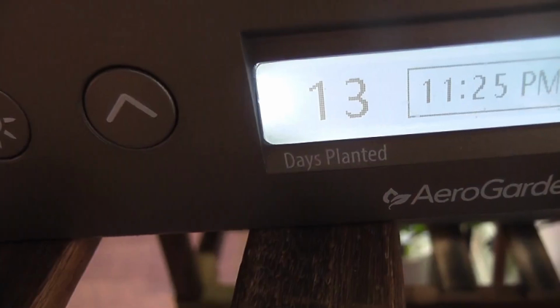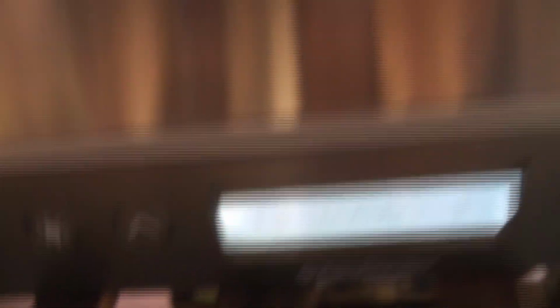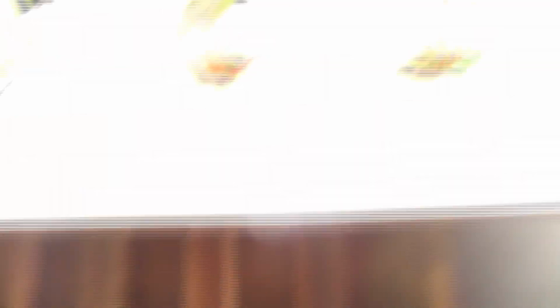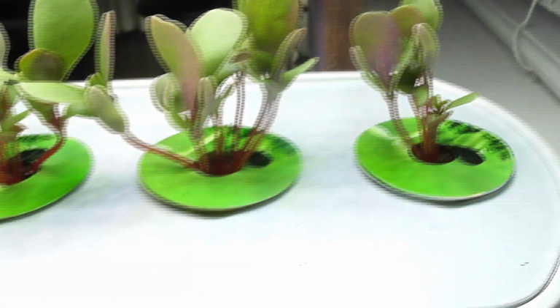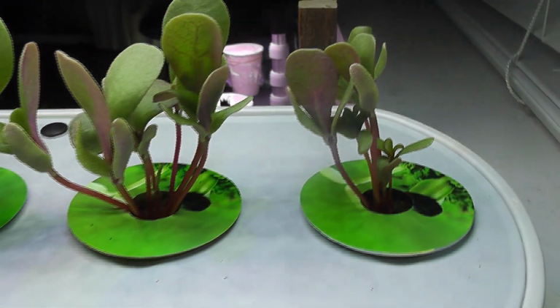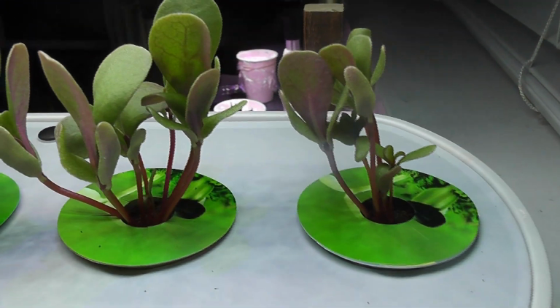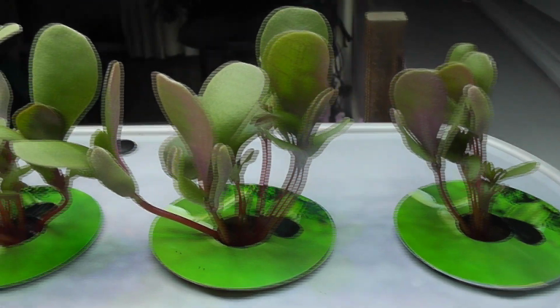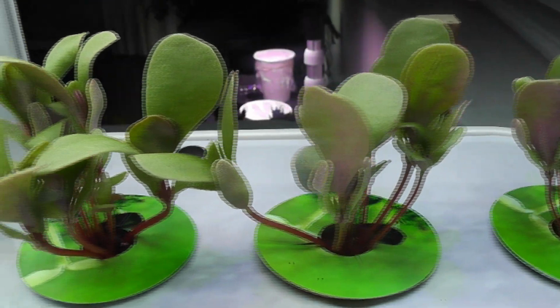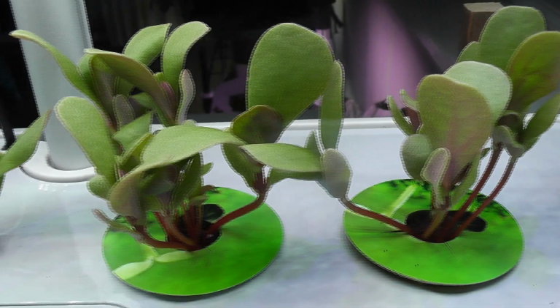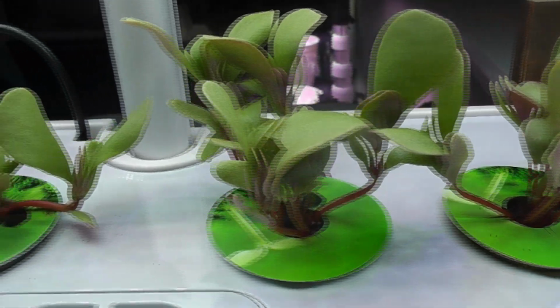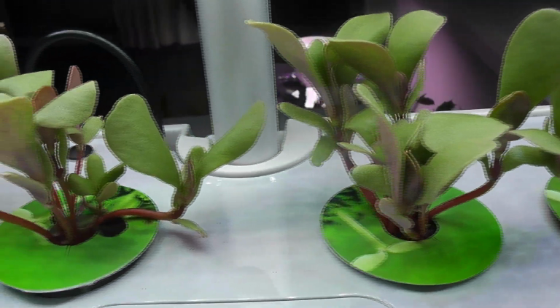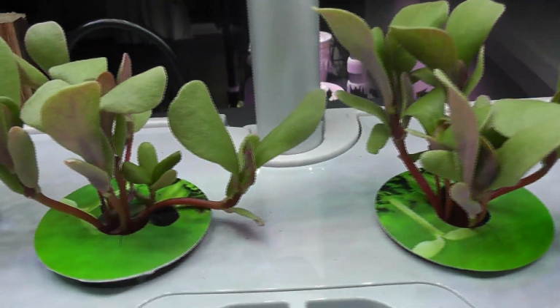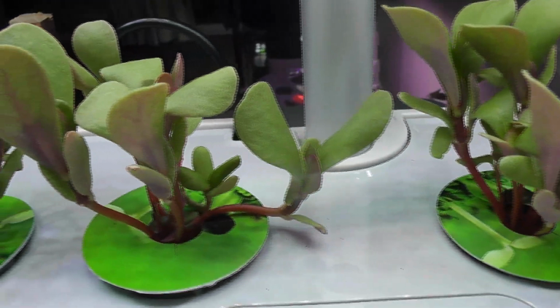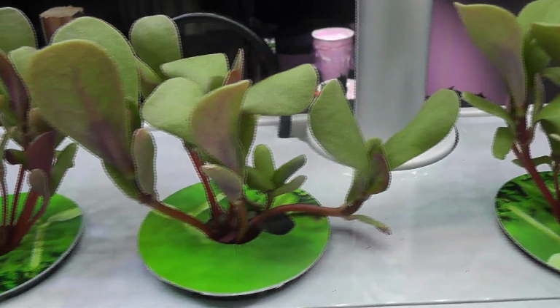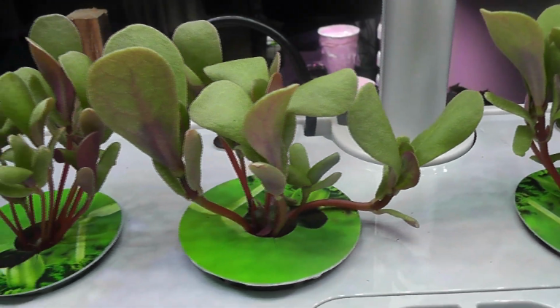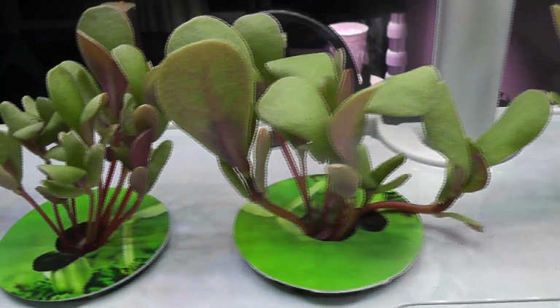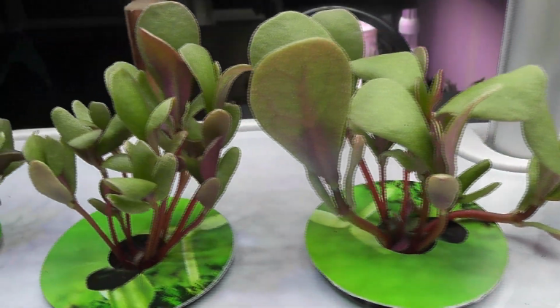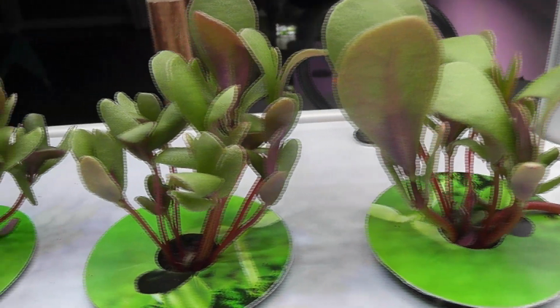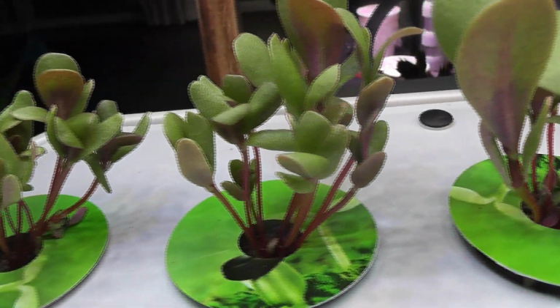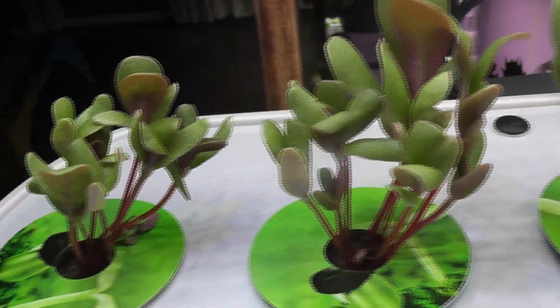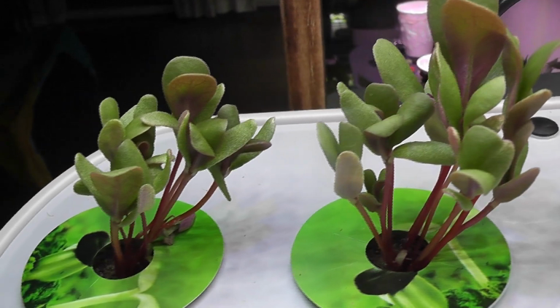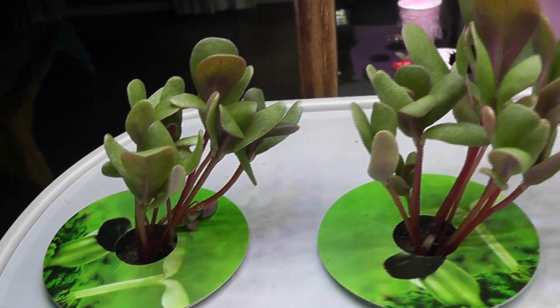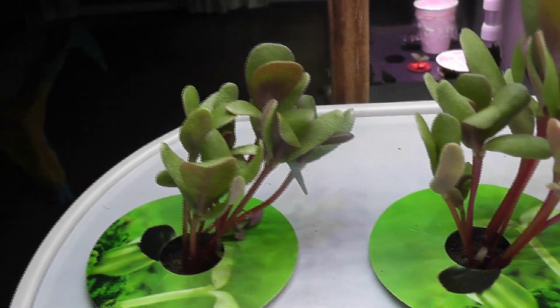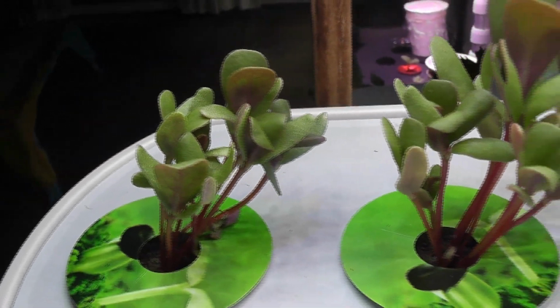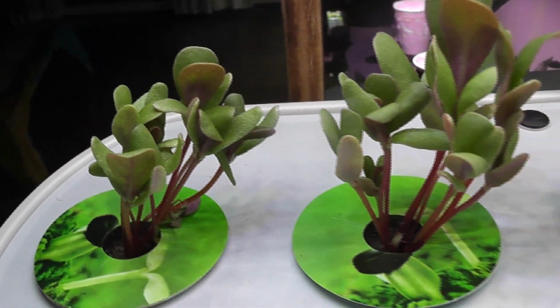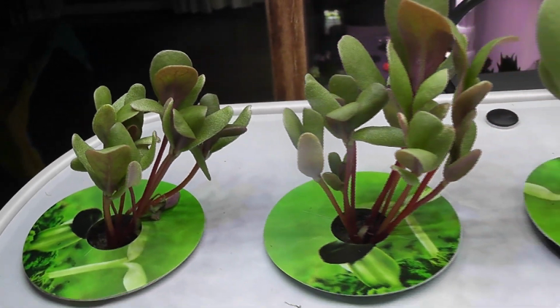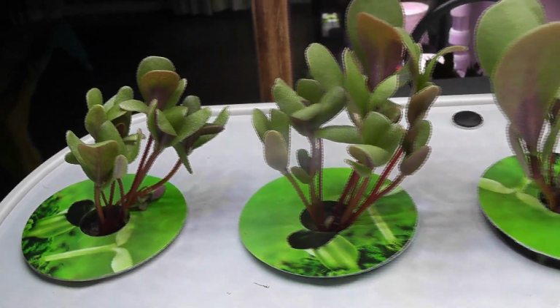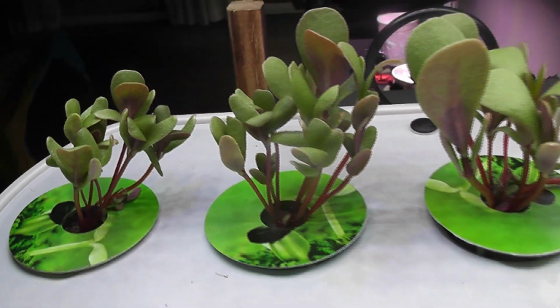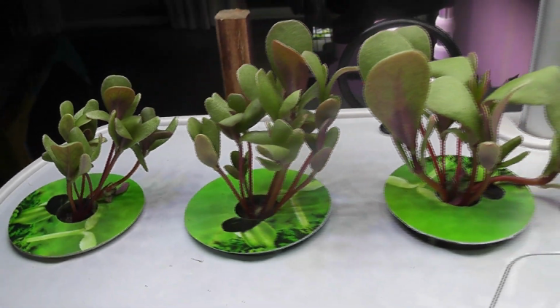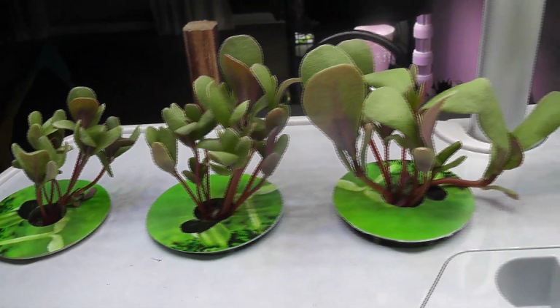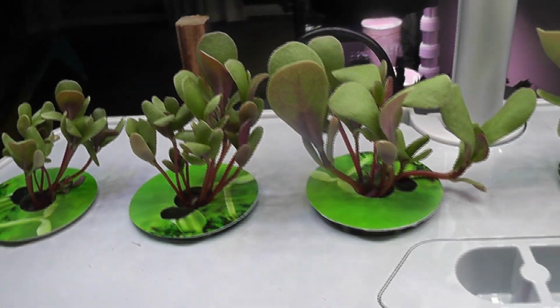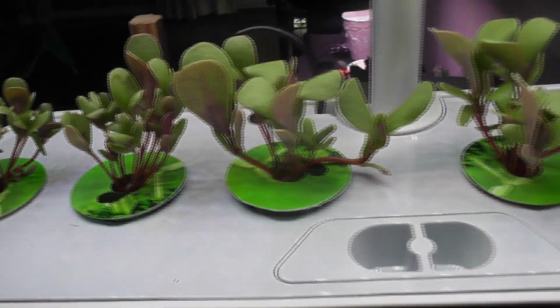It's day 13. The porcelain is coming very nice. Some of the pods have too many seedlings but I think that's okay for now. I am going to continue and see how they turn out.